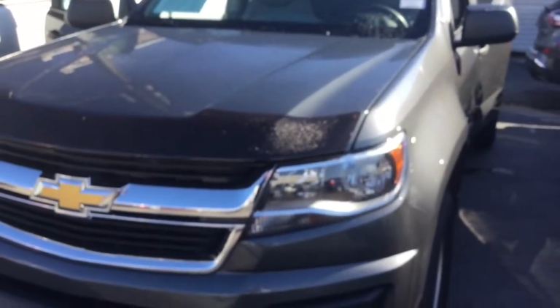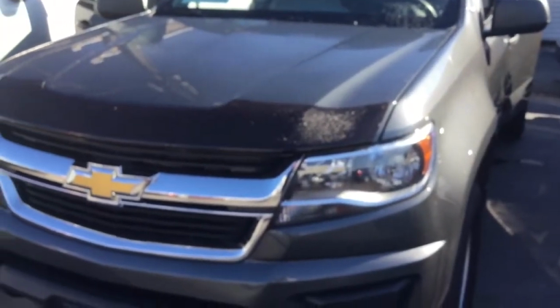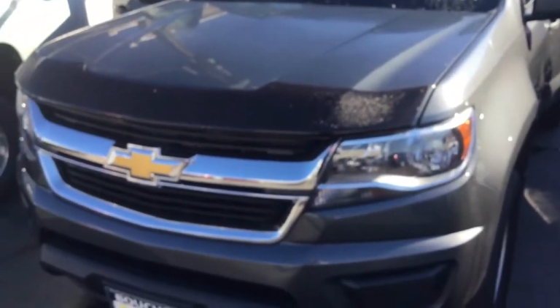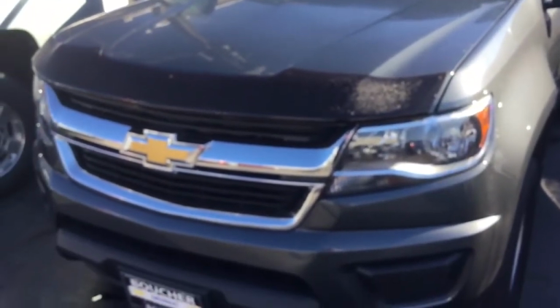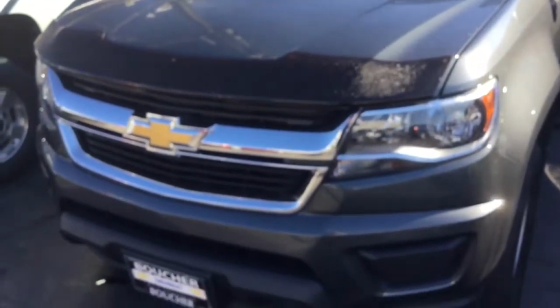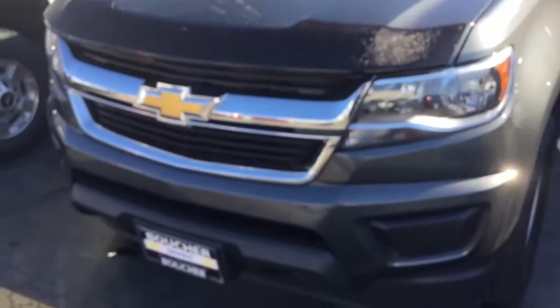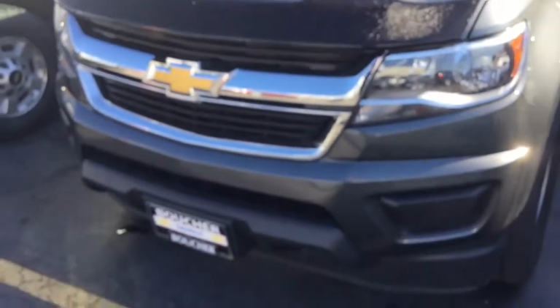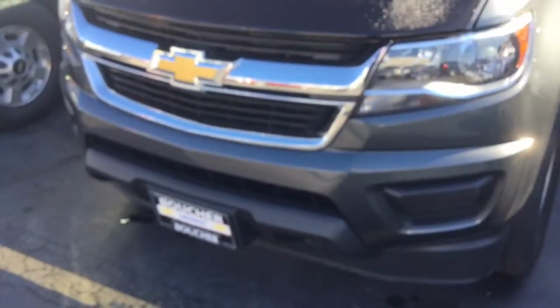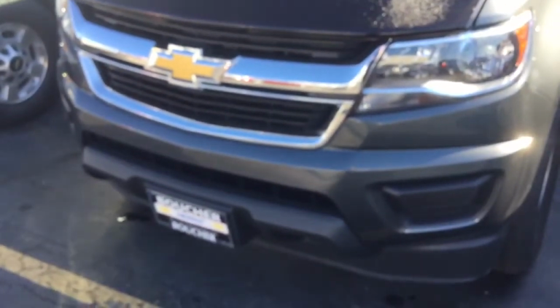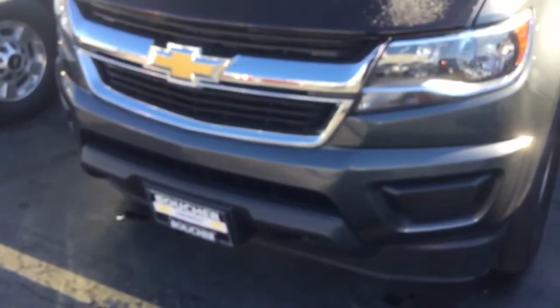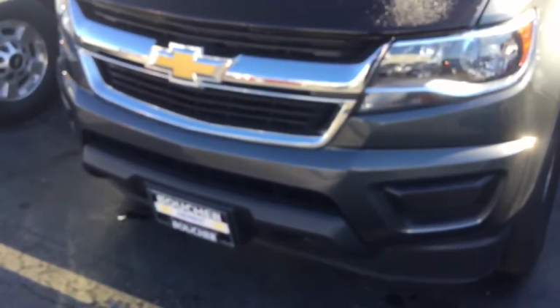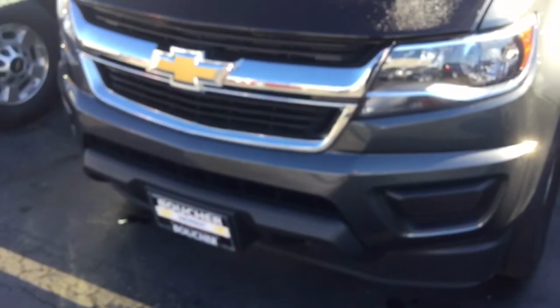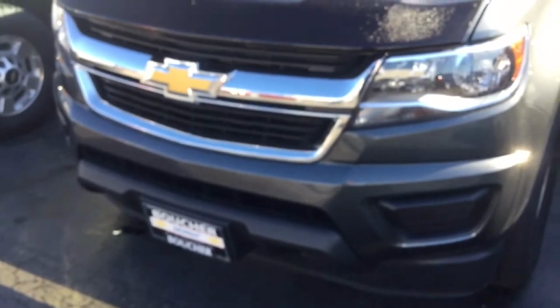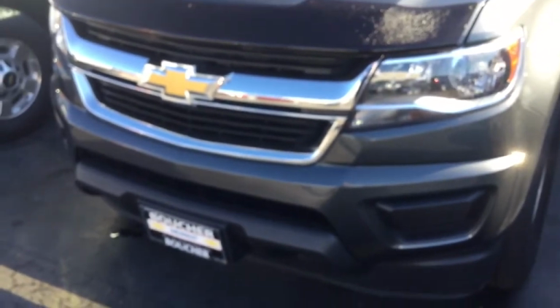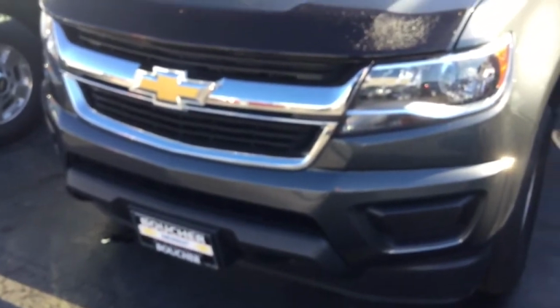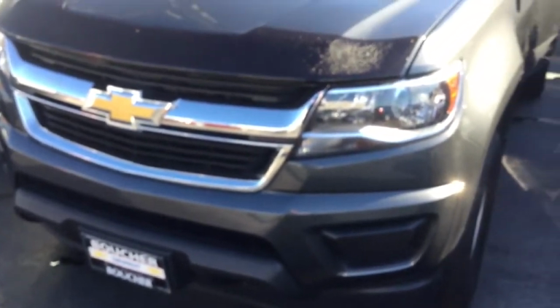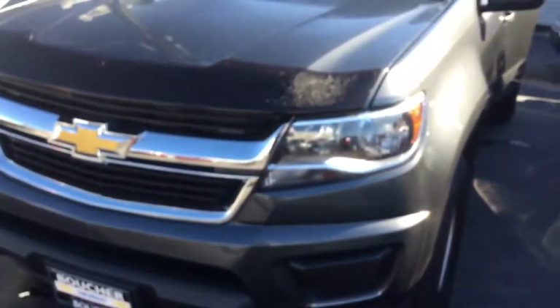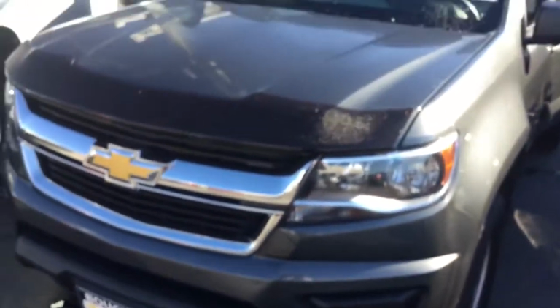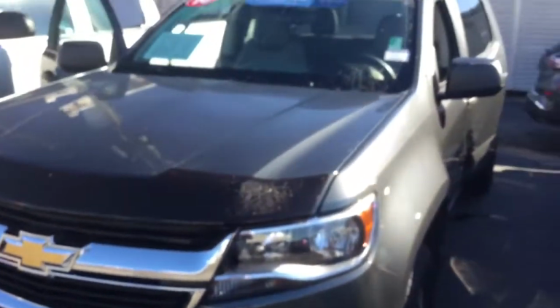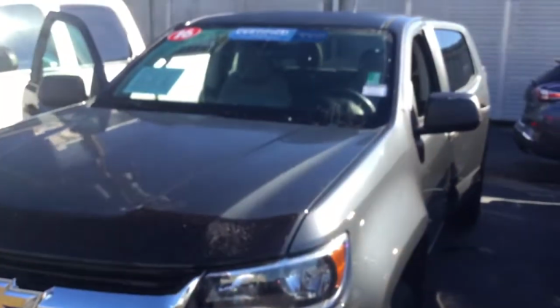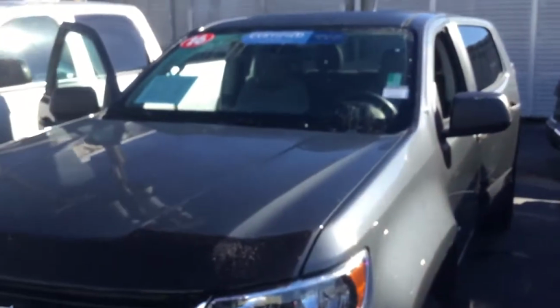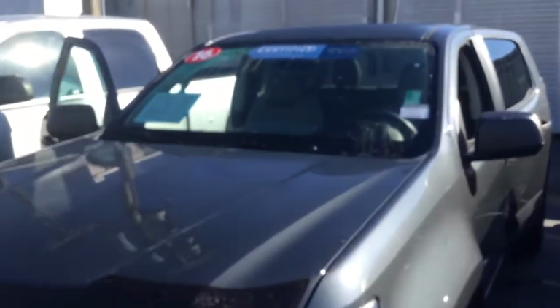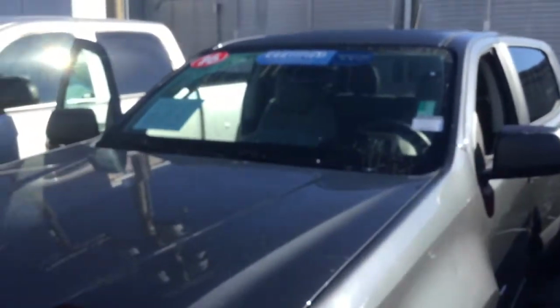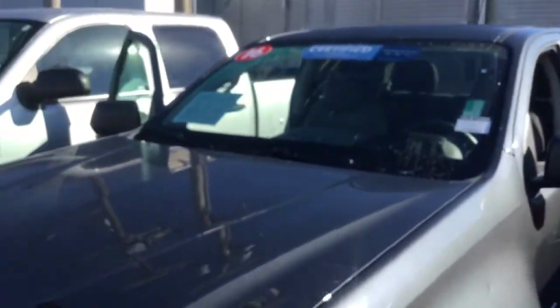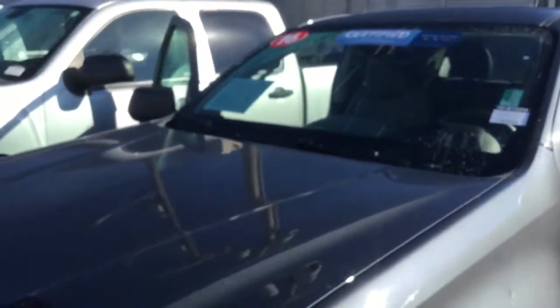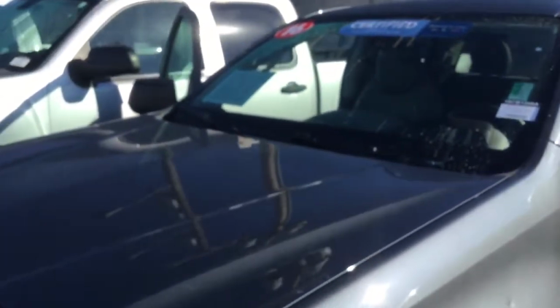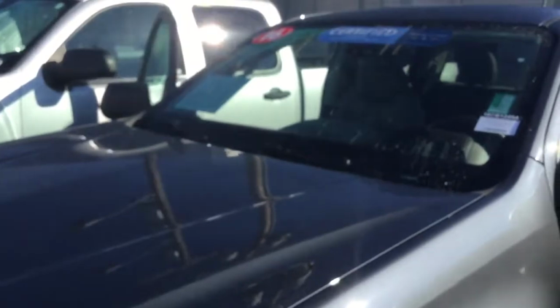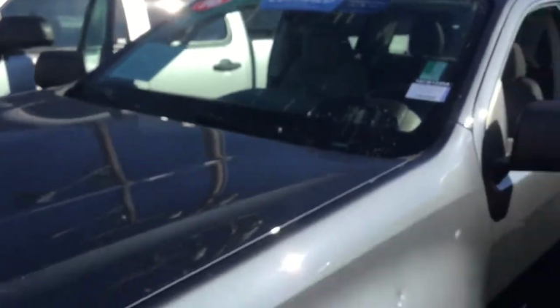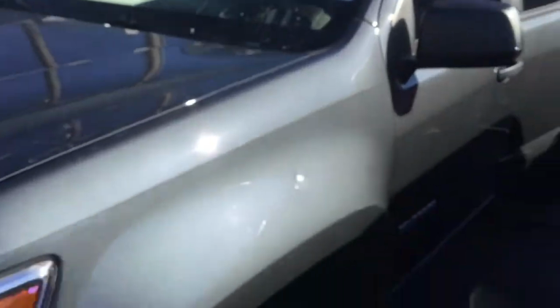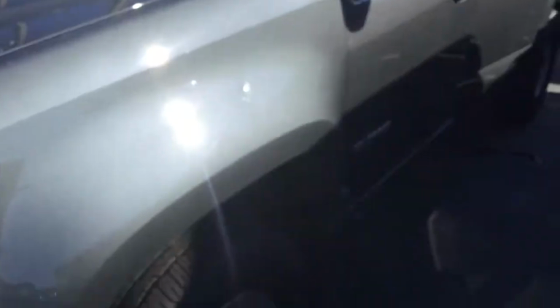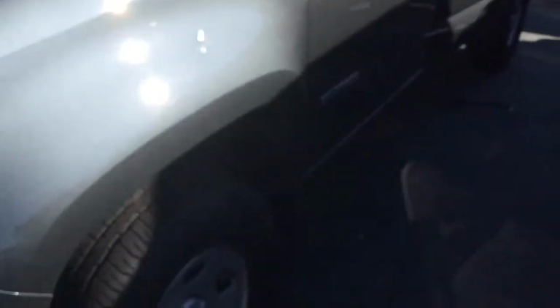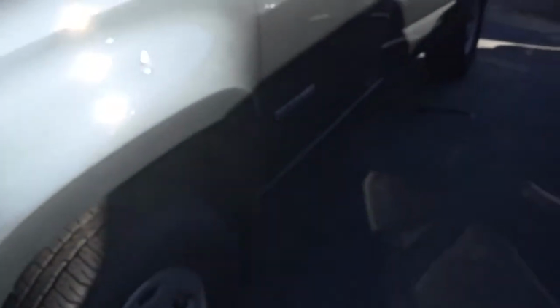Here's another informative video from your sales team at Boucher Chevrolet Highway 18 here in Waukesha. Today we're featuring this 2016 certified Colorado Crew Cab.